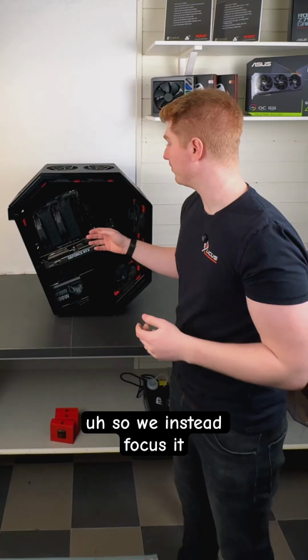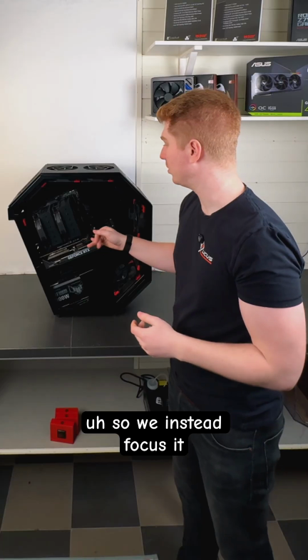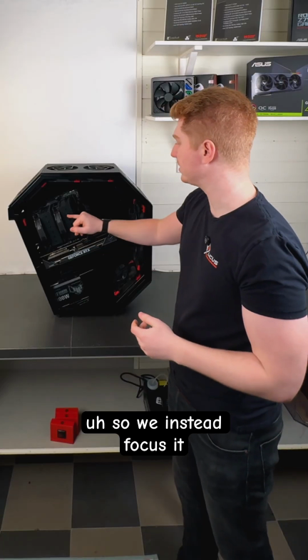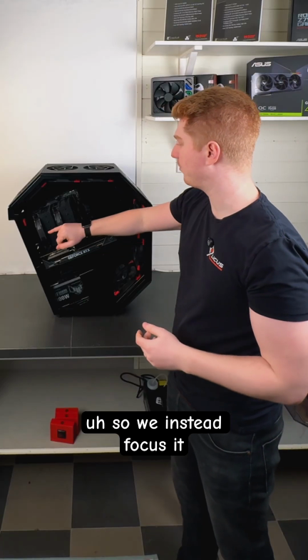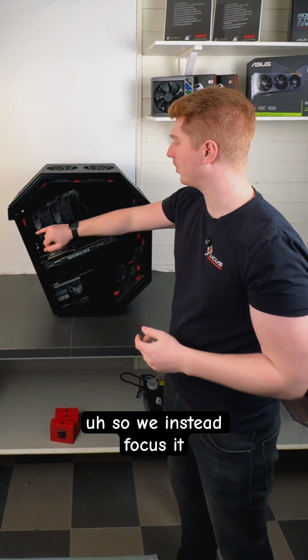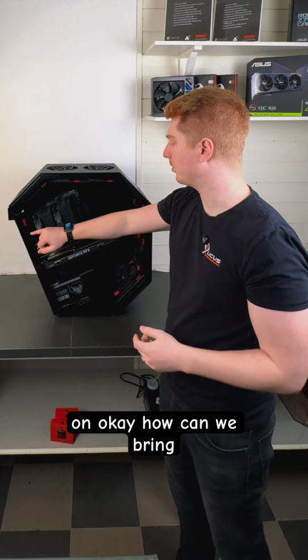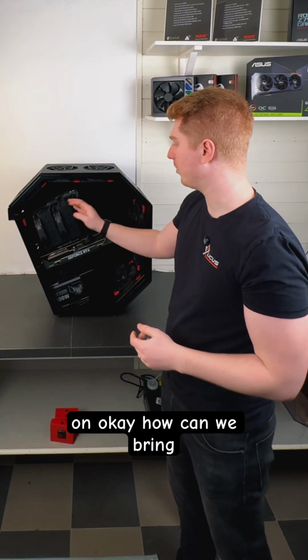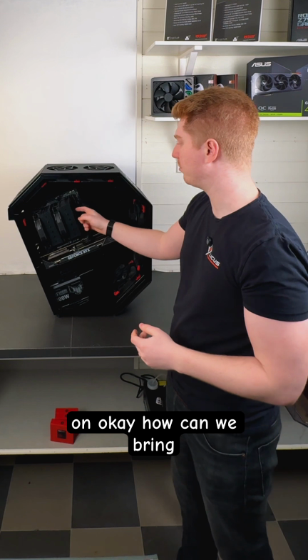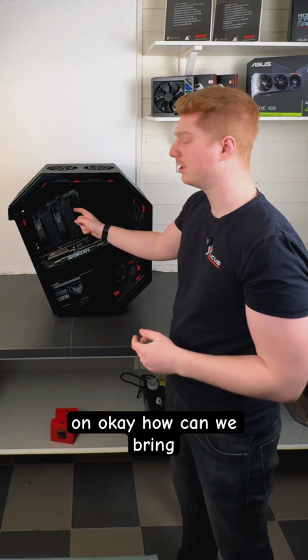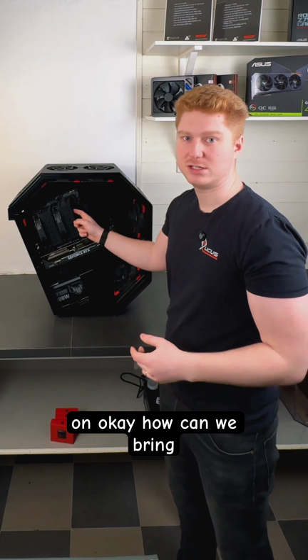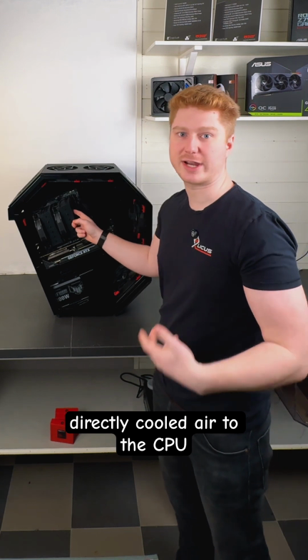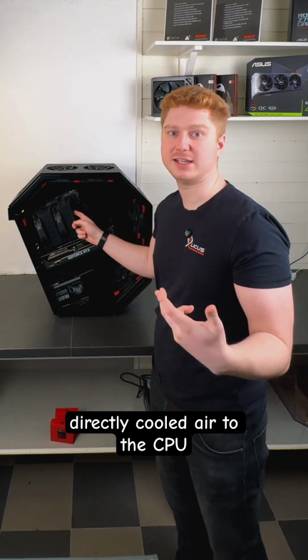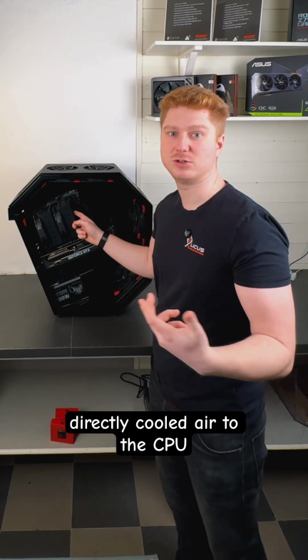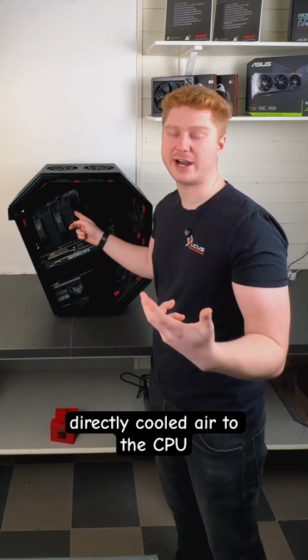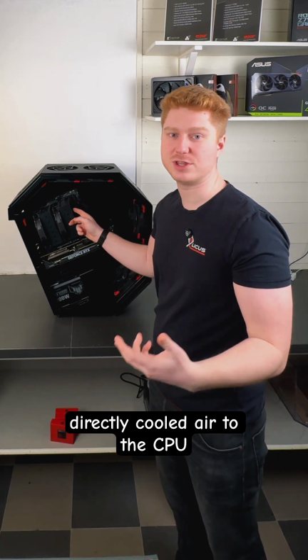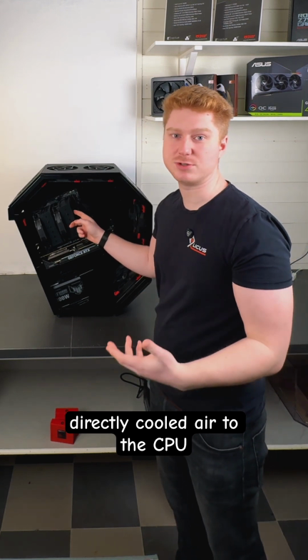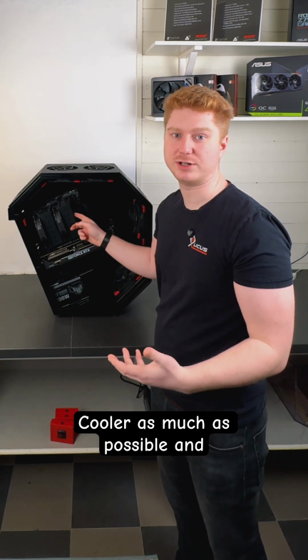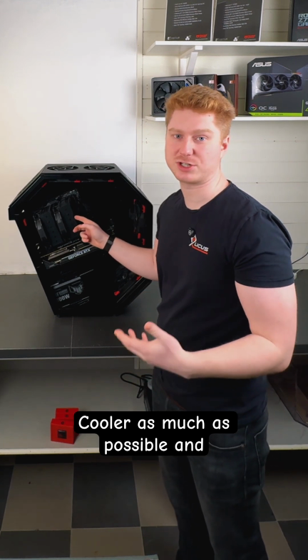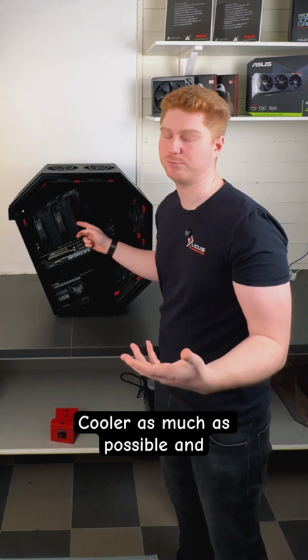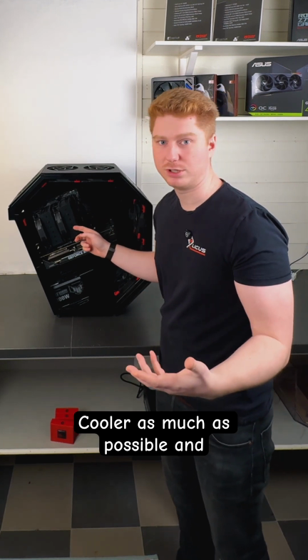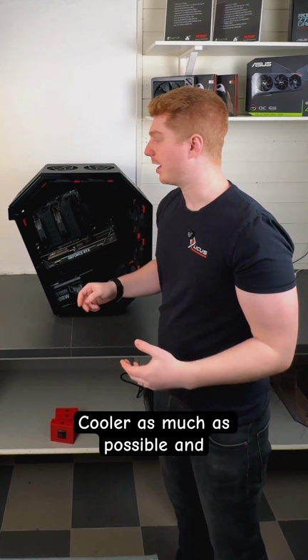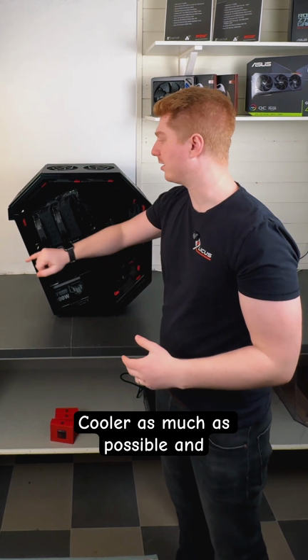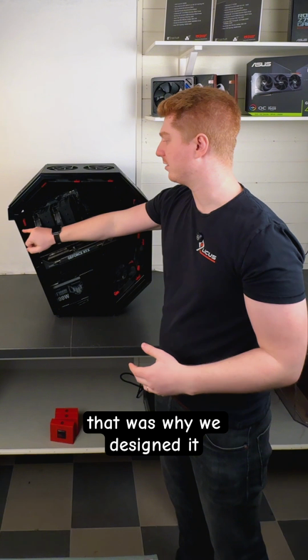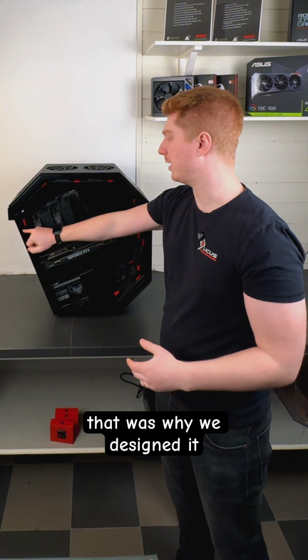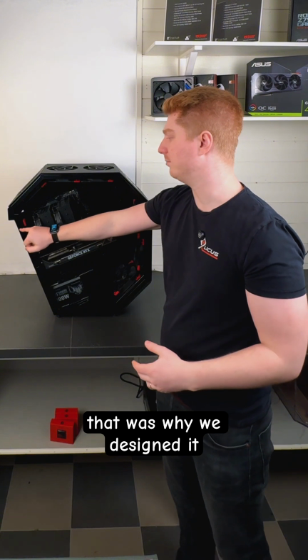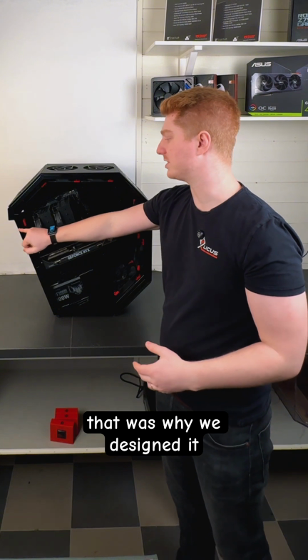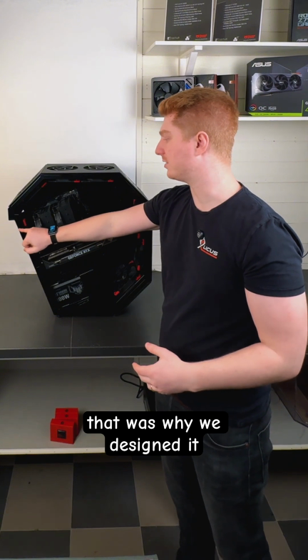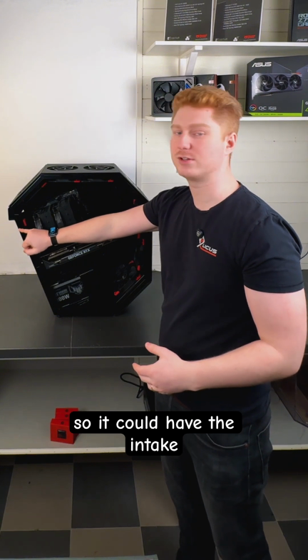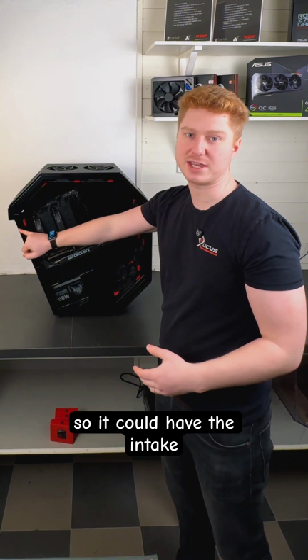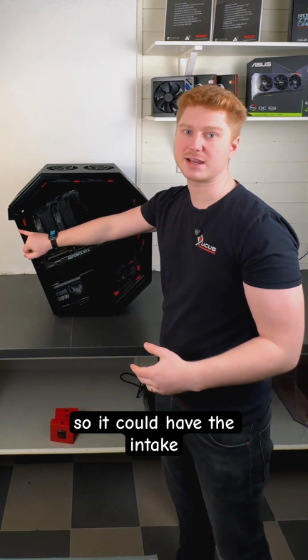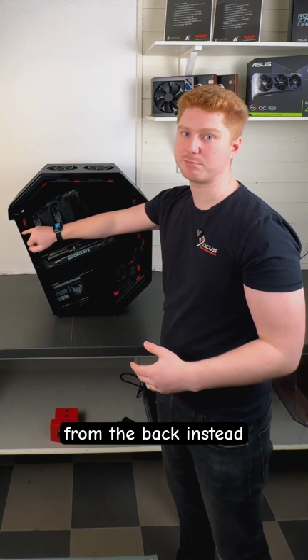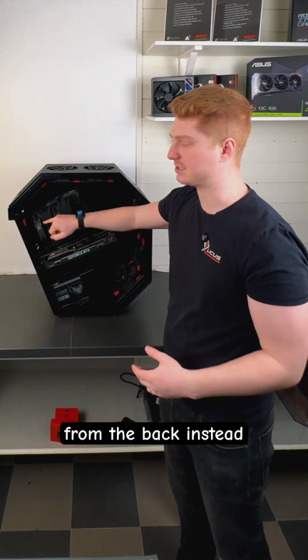So we instead focused on: how can we bring directly cool air to the CPU cooler as much as possible? And that was why we designed it so it could have the intake from the back instead.